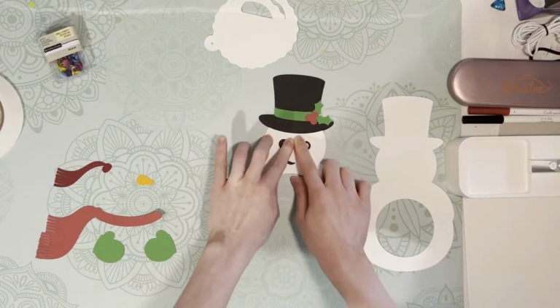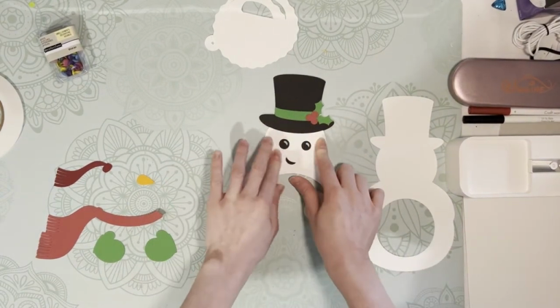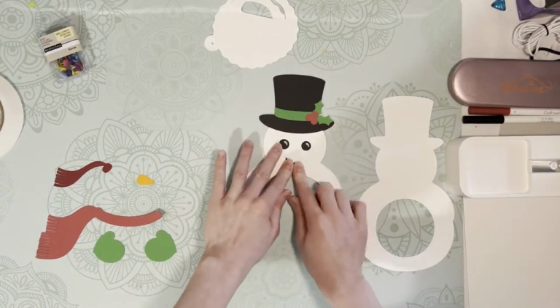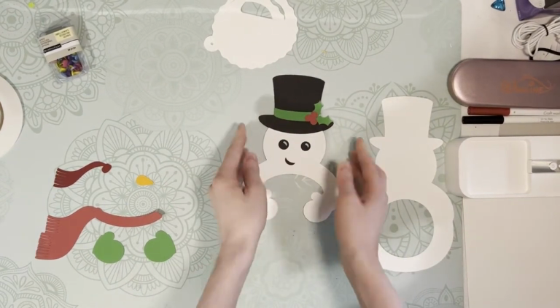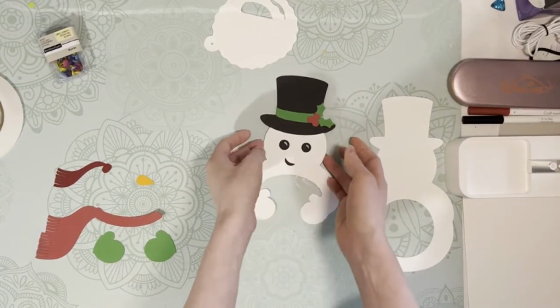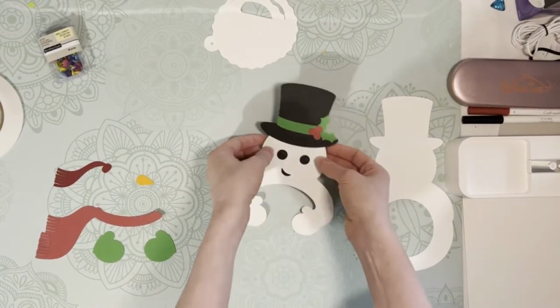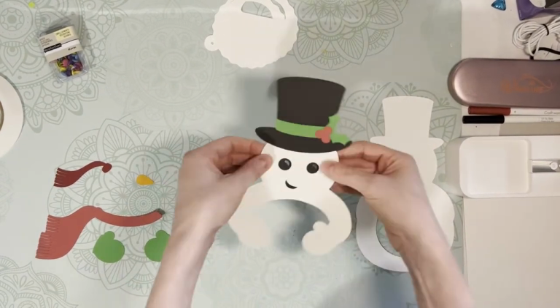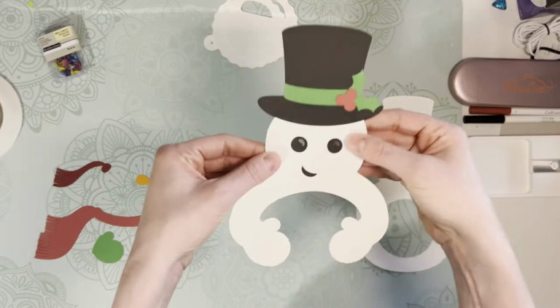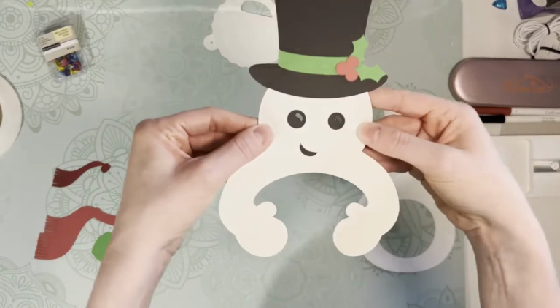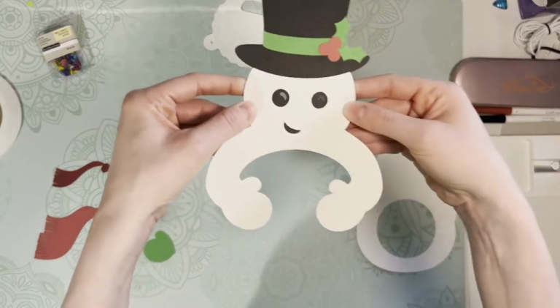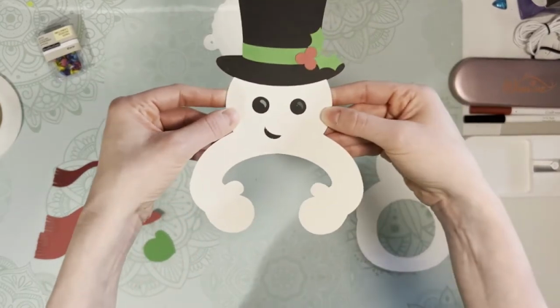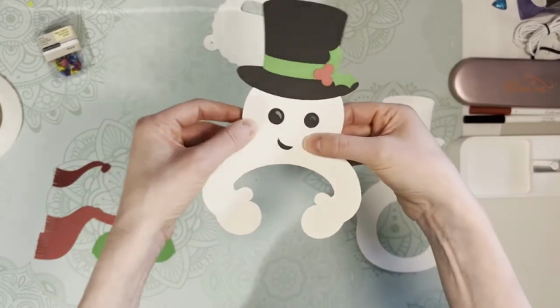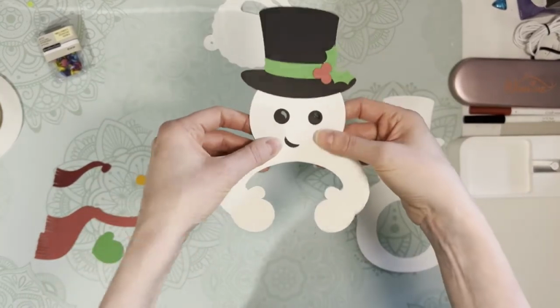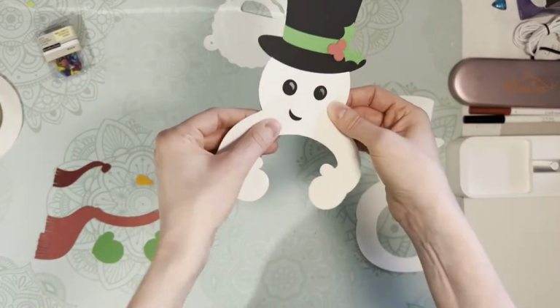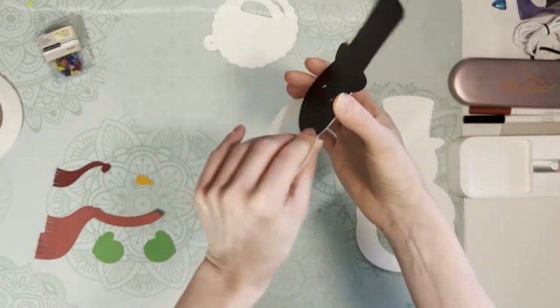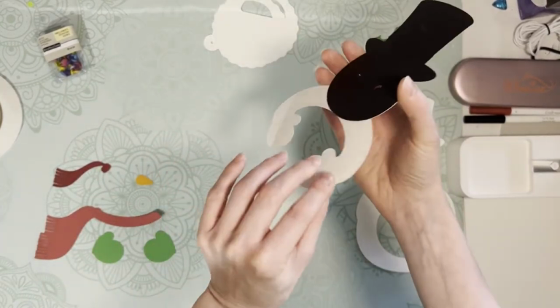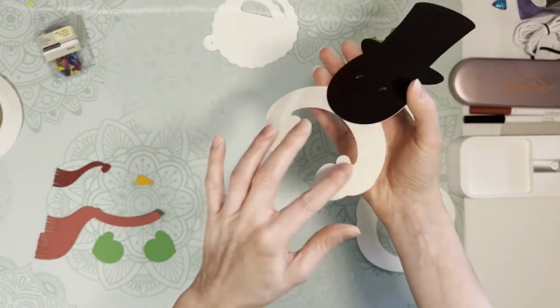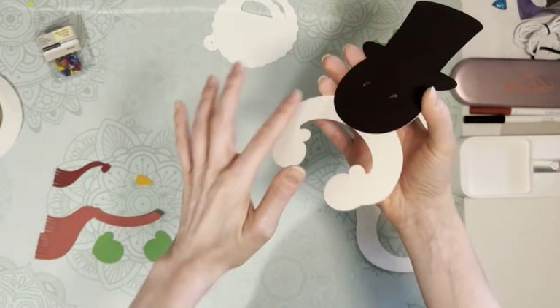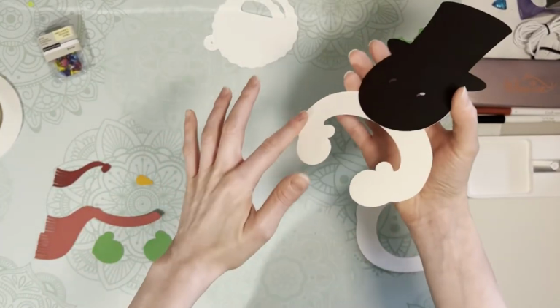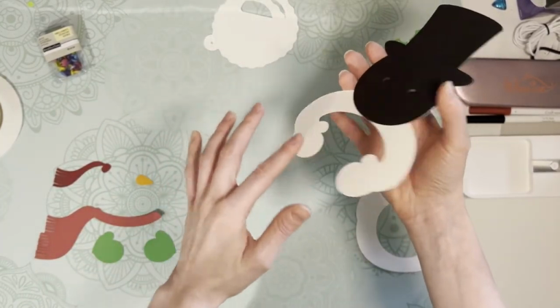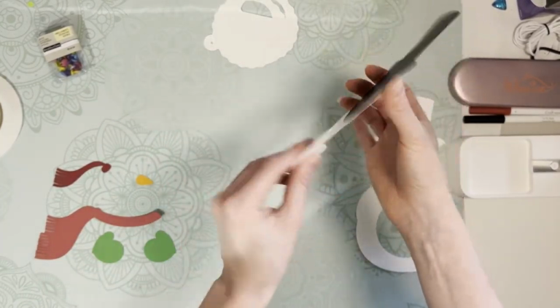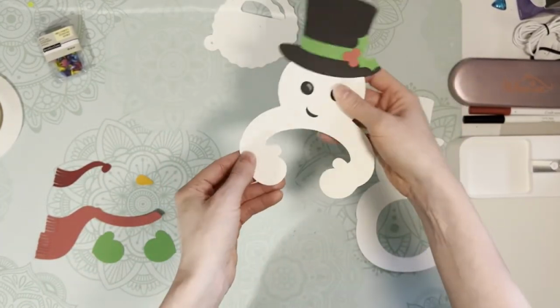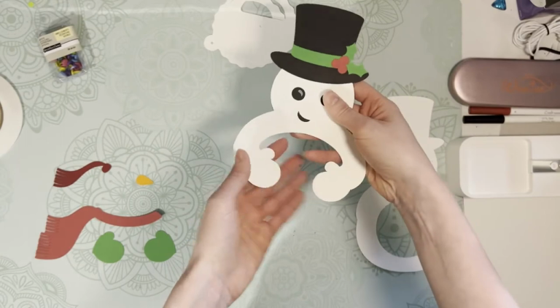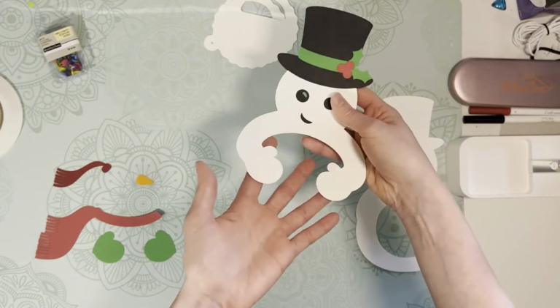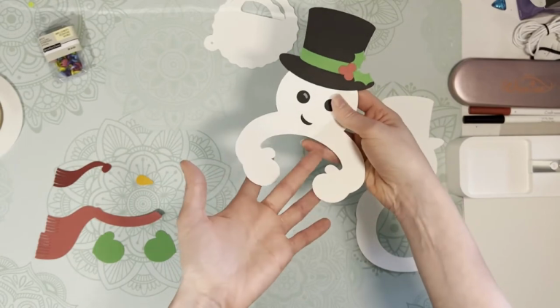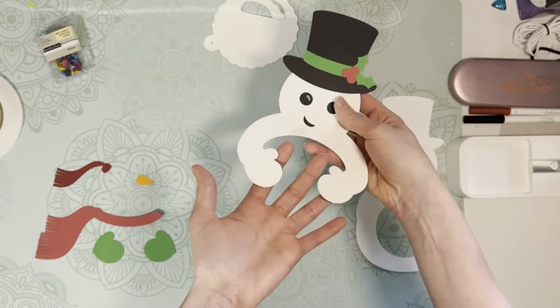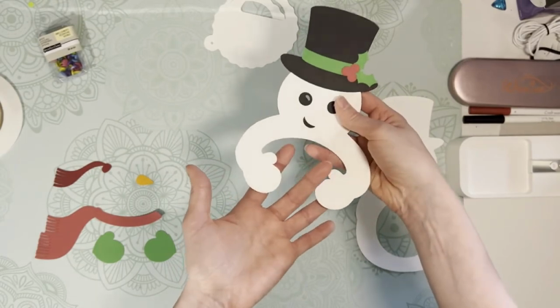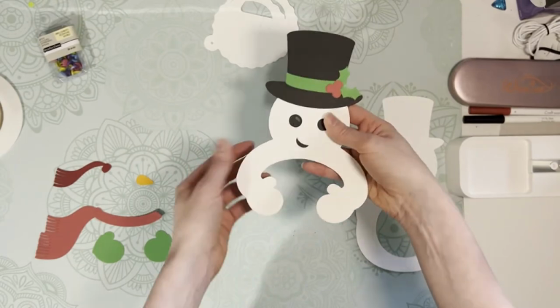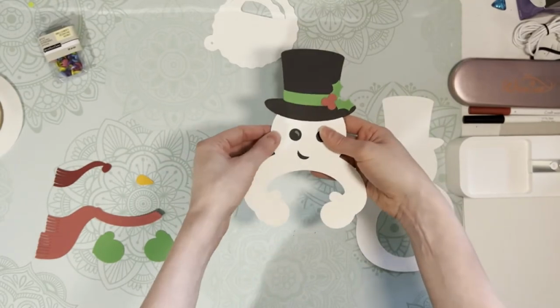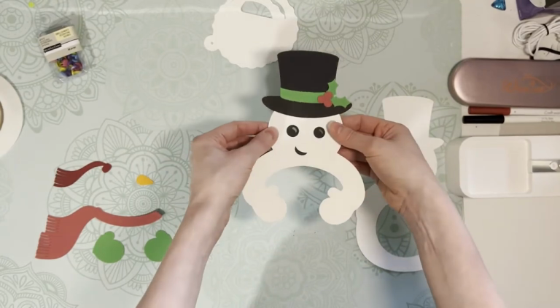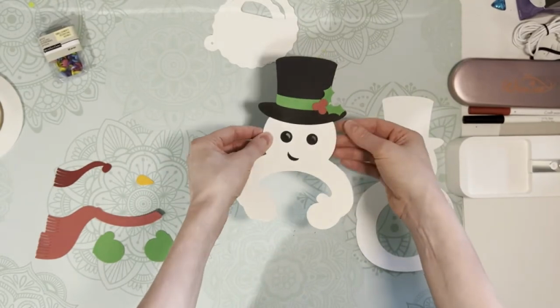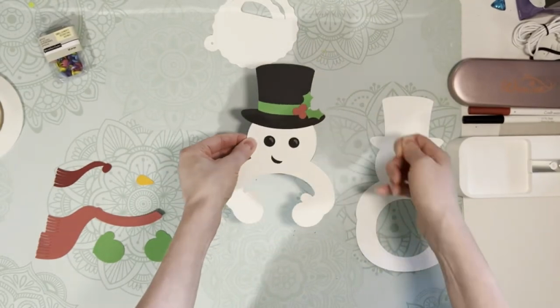So that's his face, and like I said I did not glue his arms because his arms are going to hug the dome ornament — we don't want to glue those just yet. Now I can put on his little carrot nose.